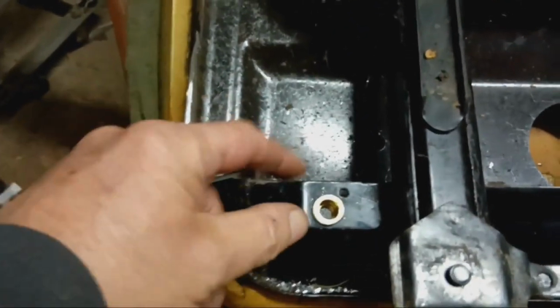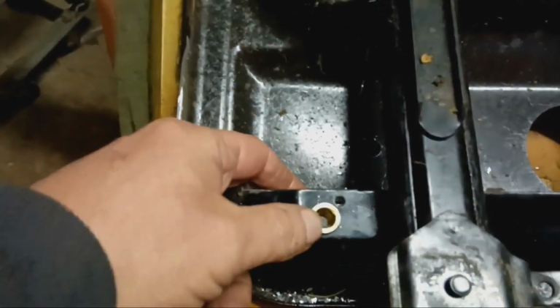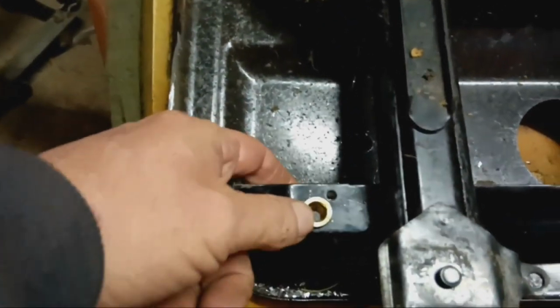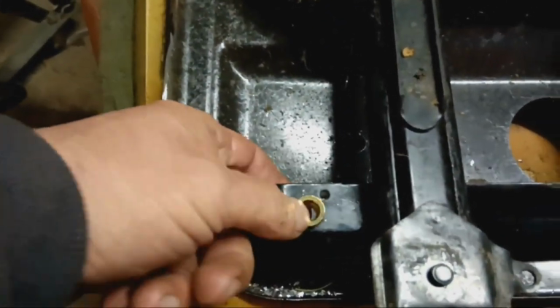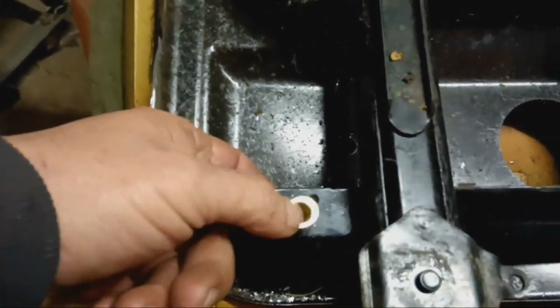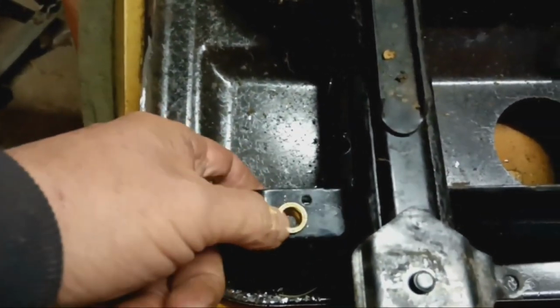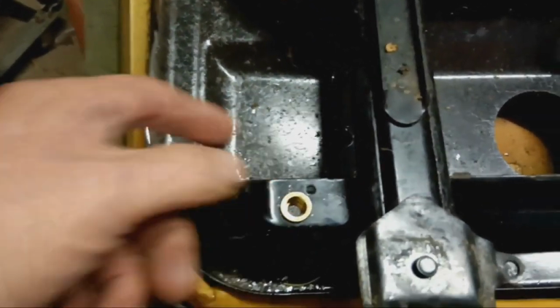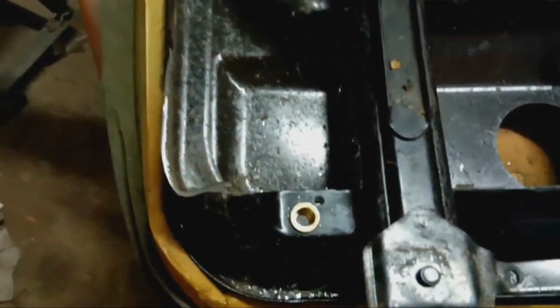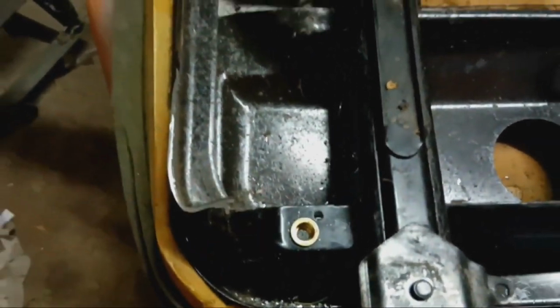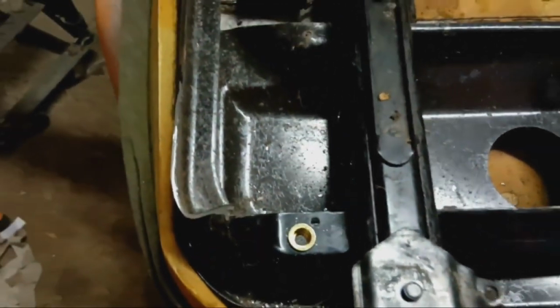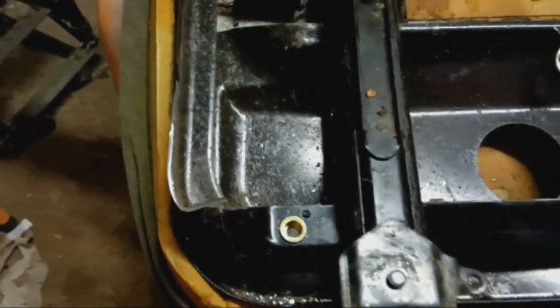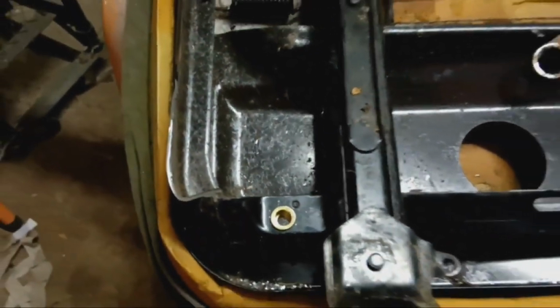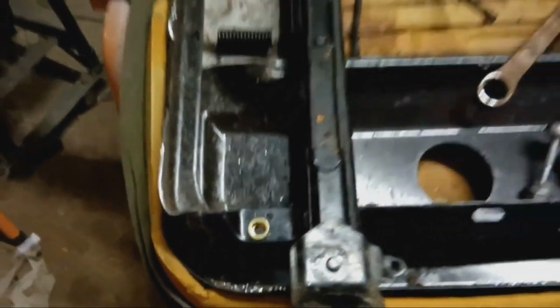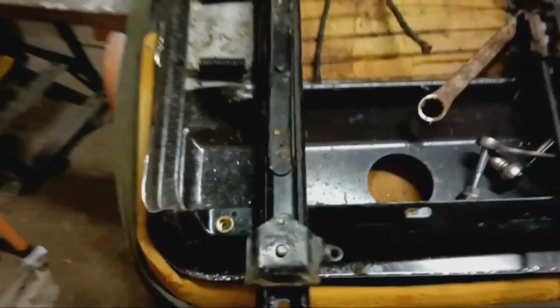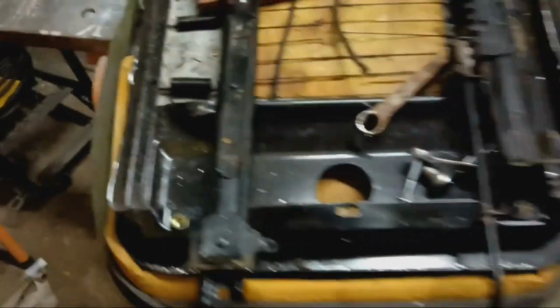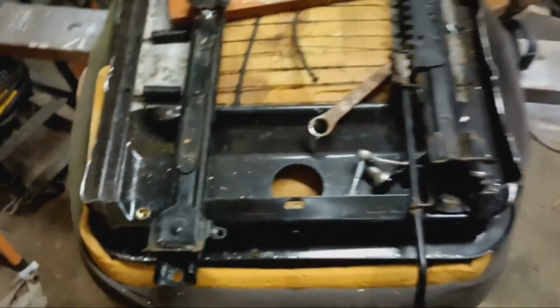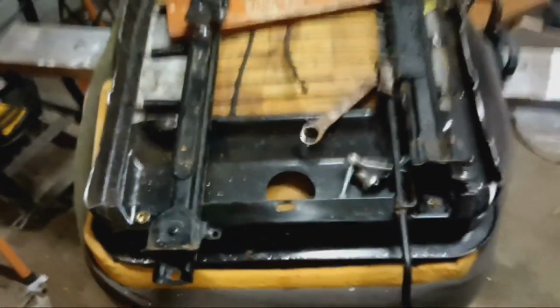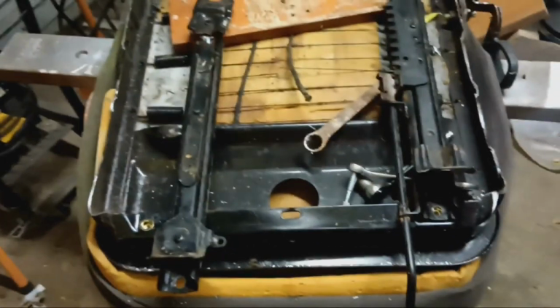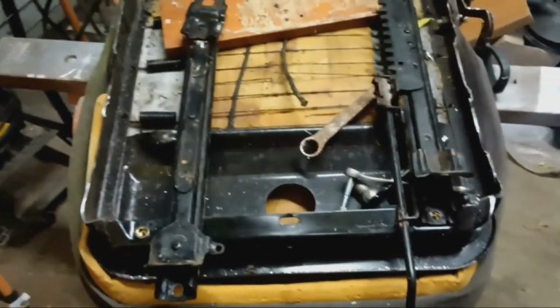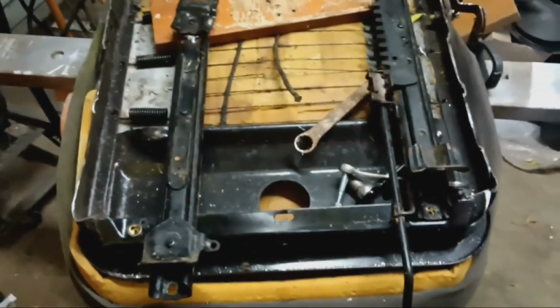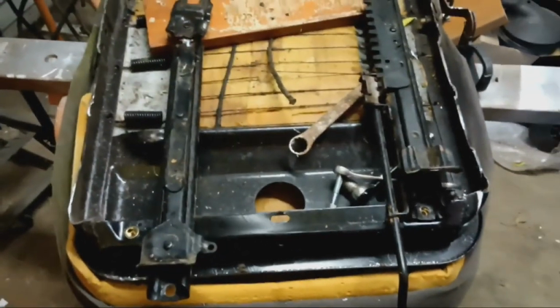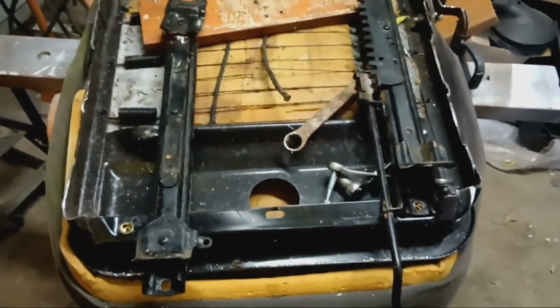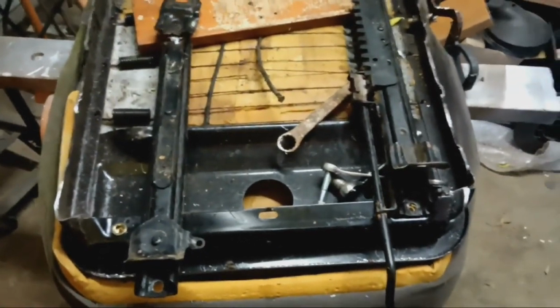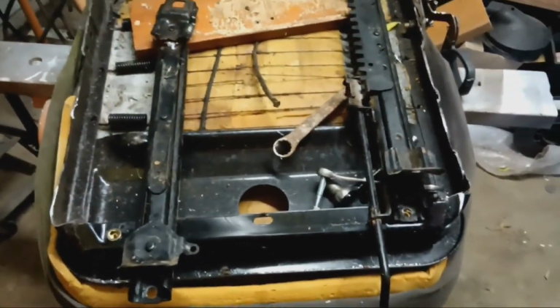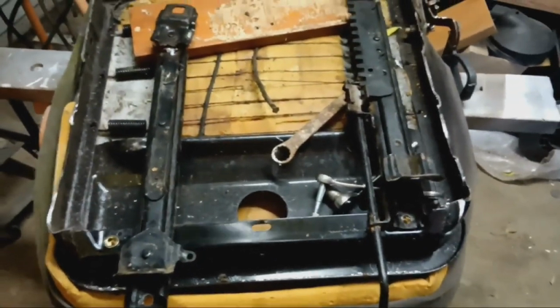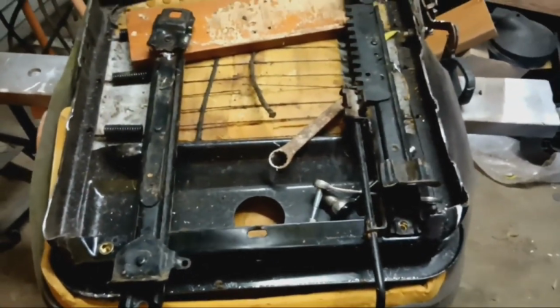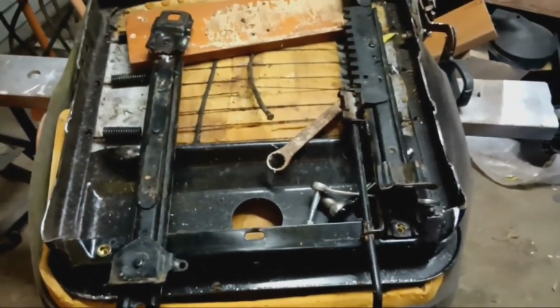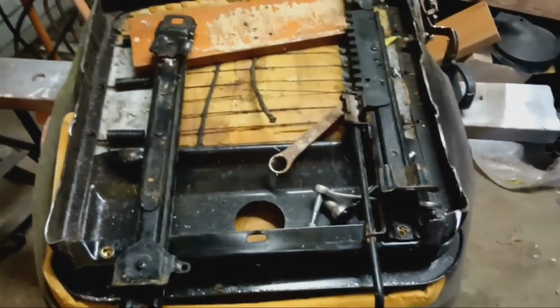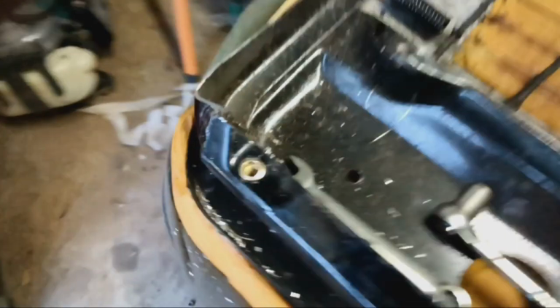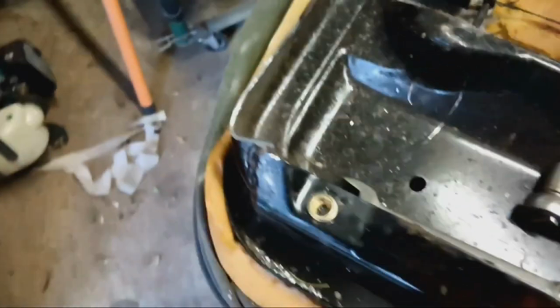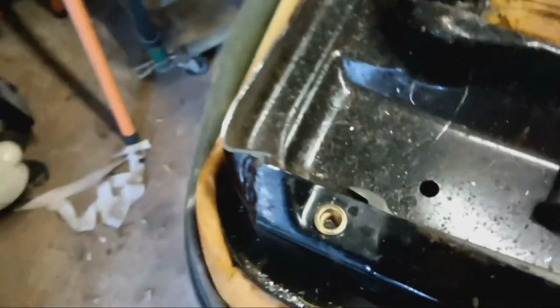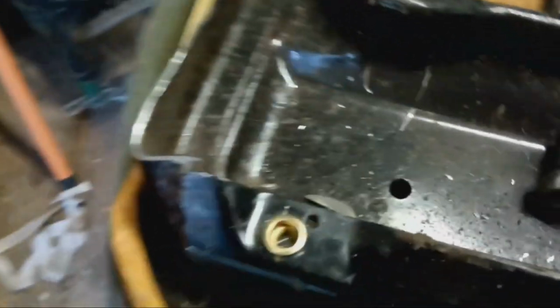Put a little M8 in there, and then I've got to make up some brackets for the back. I've got another rivet there I'll put in. But yeah, that's where I'm up to. I've got the other one in.